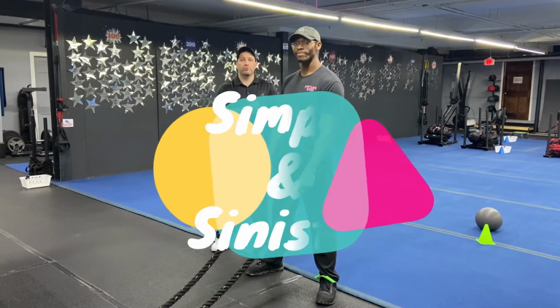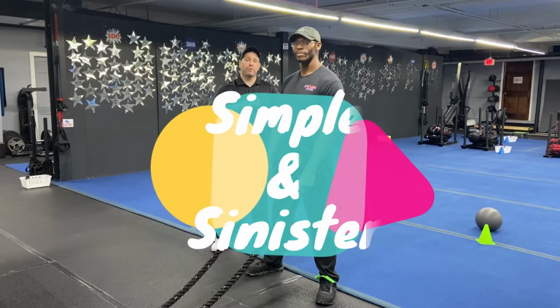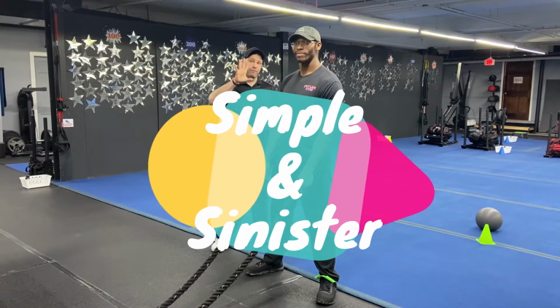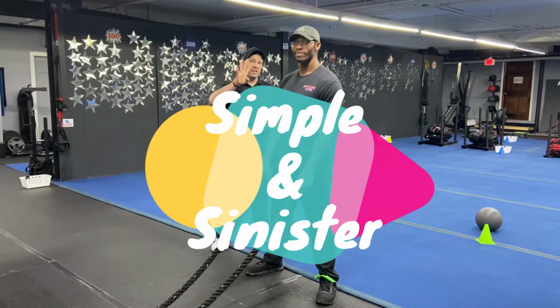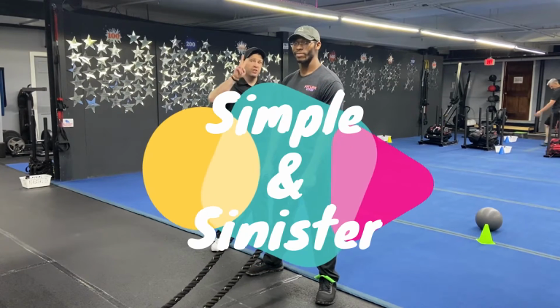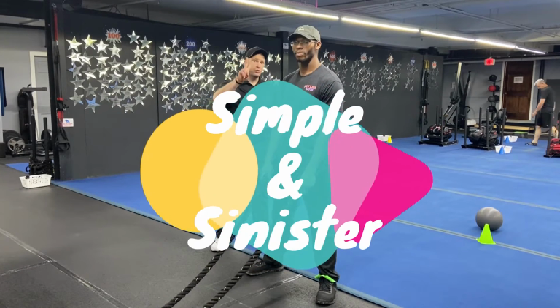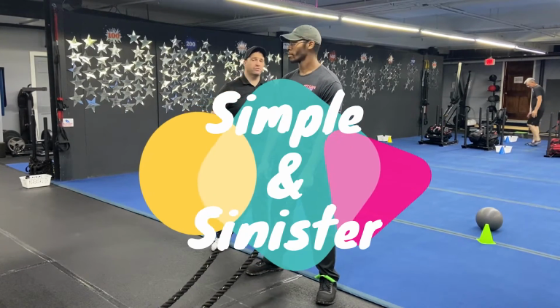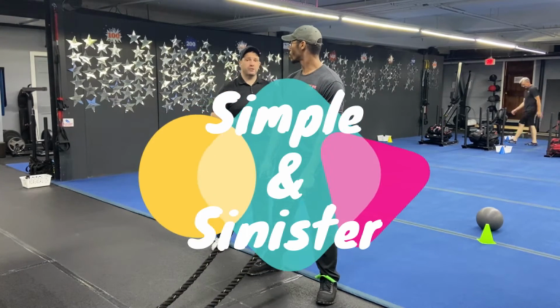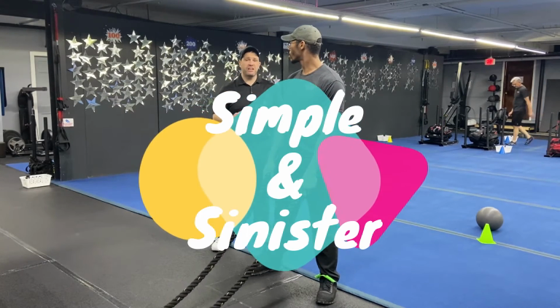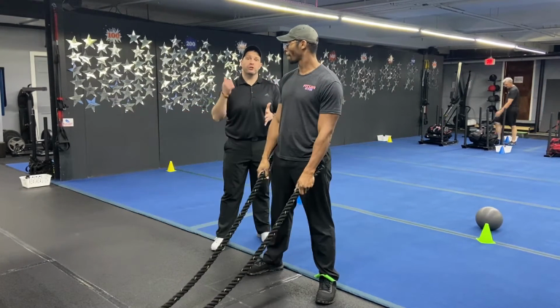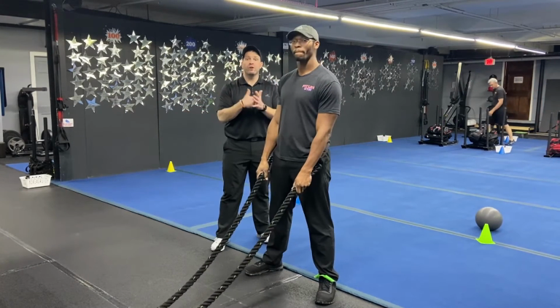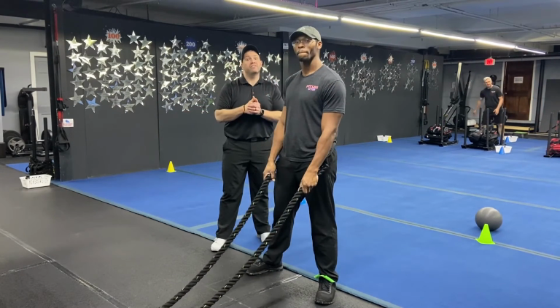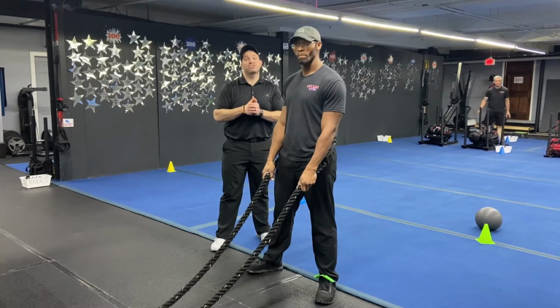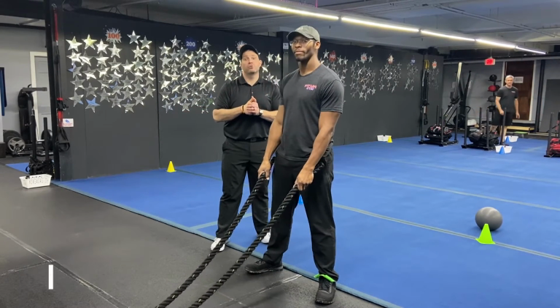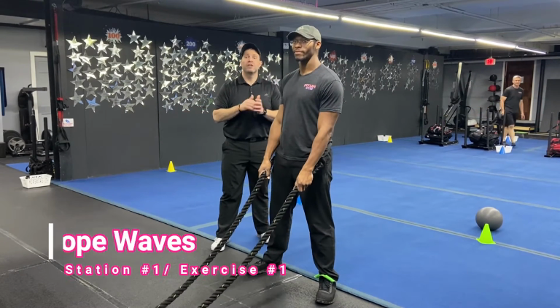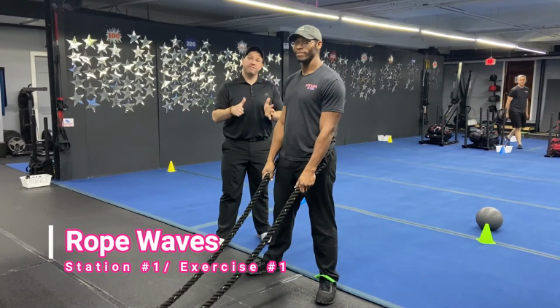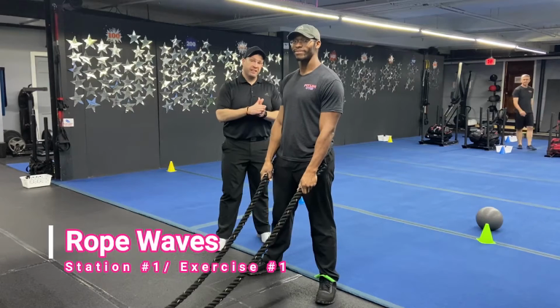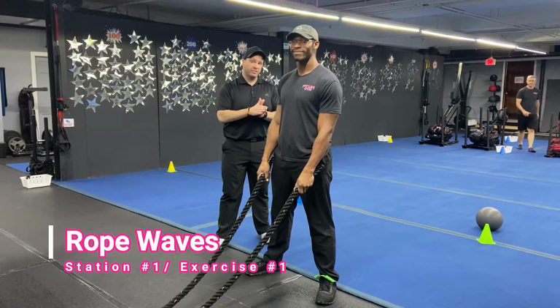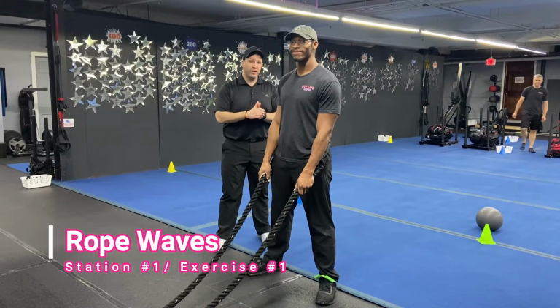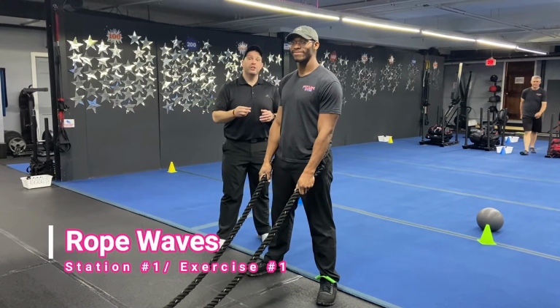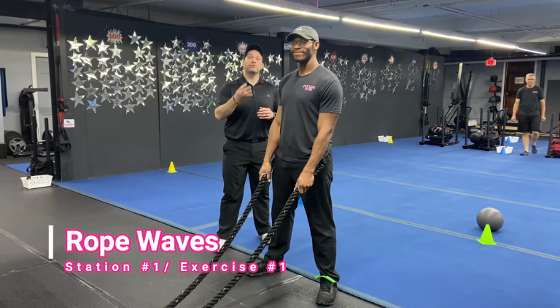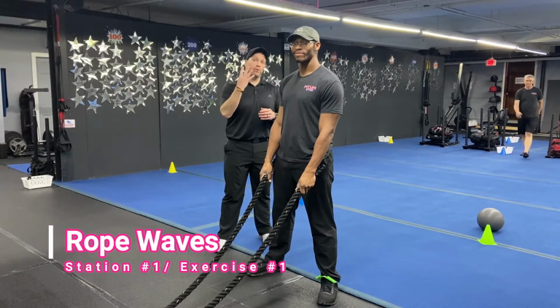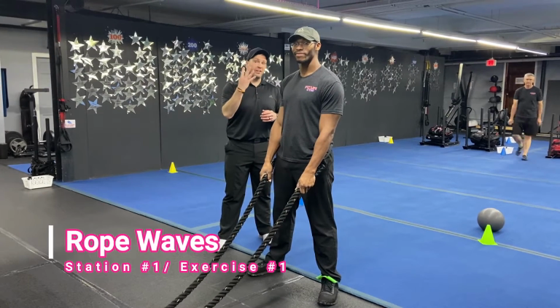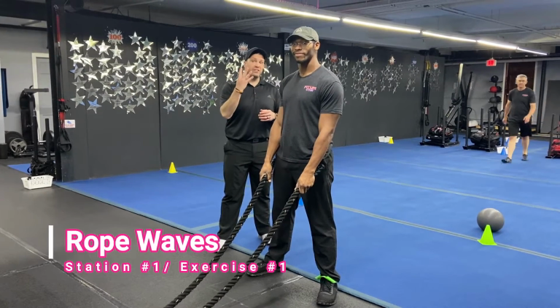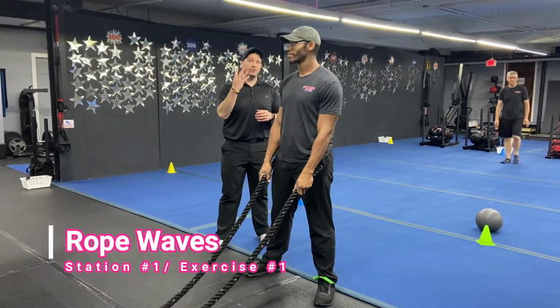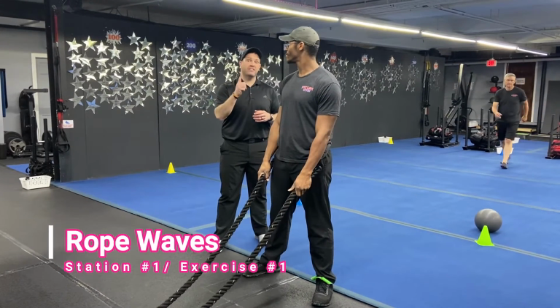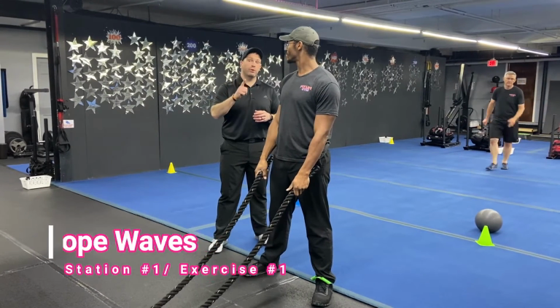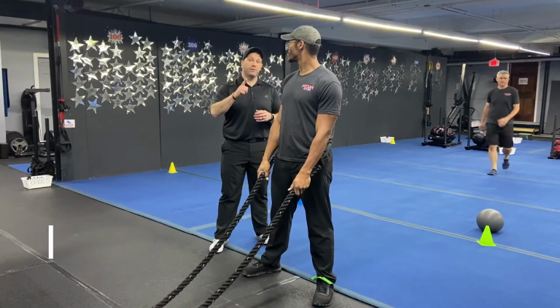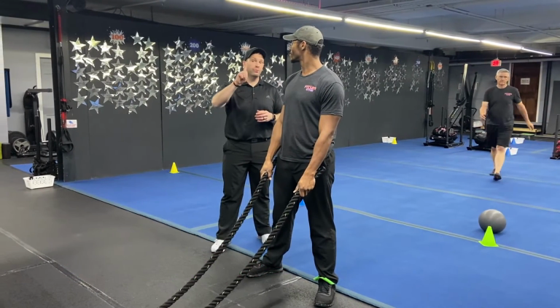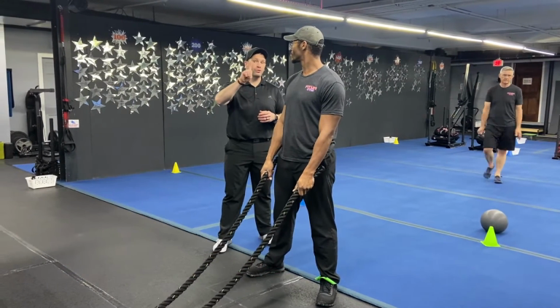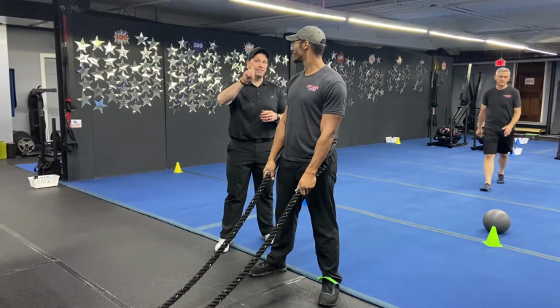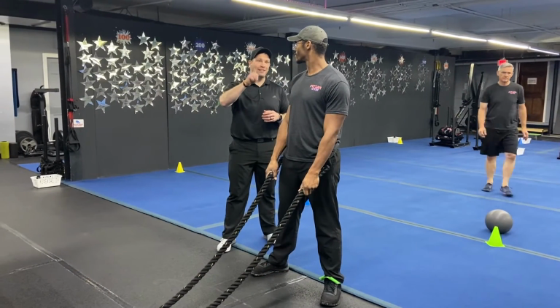For this workout we're going to have four stations, two exercises per station. You're going to go 25 seconds of hard work, 15 seconds to switch. You're going to do four sets of each exercise and we're rotating around the room just one time today.